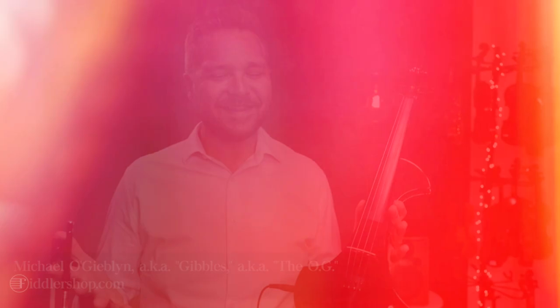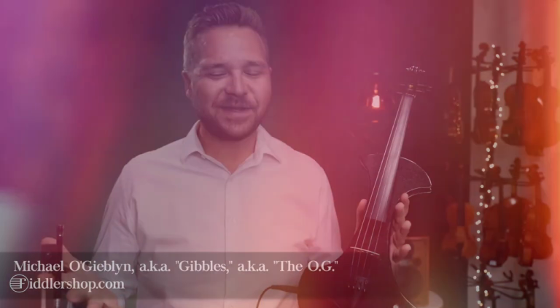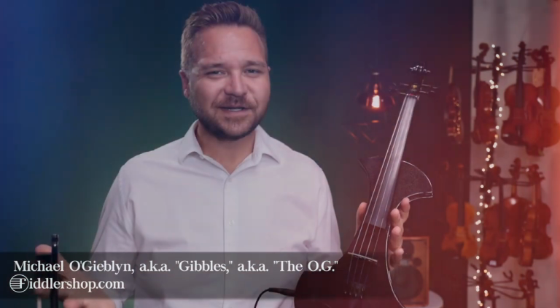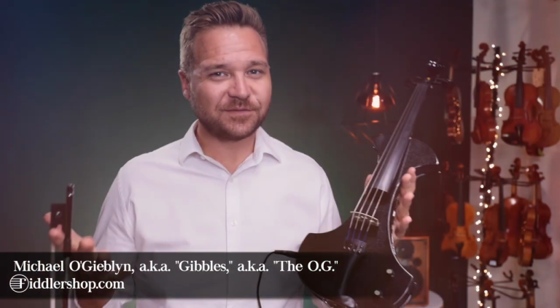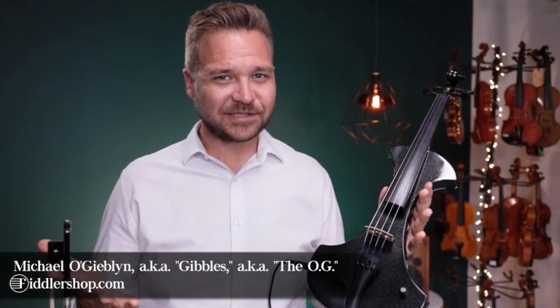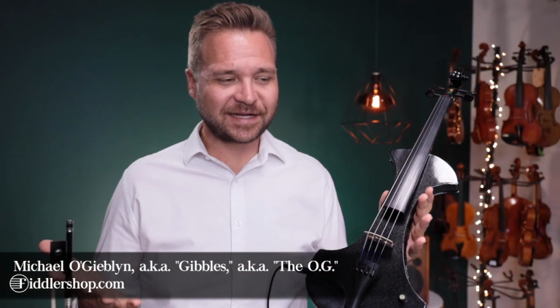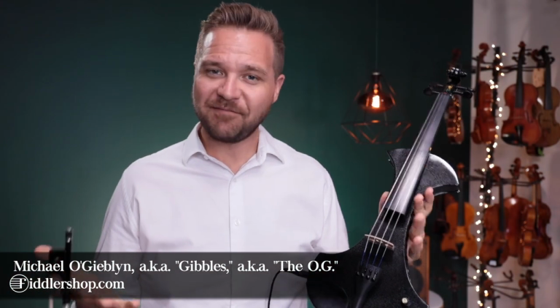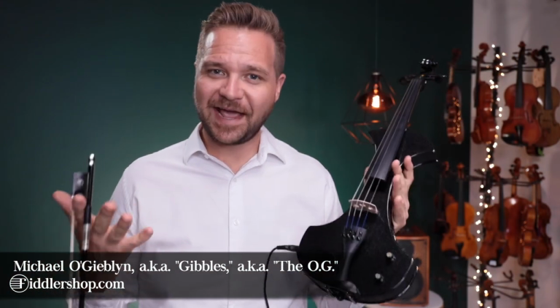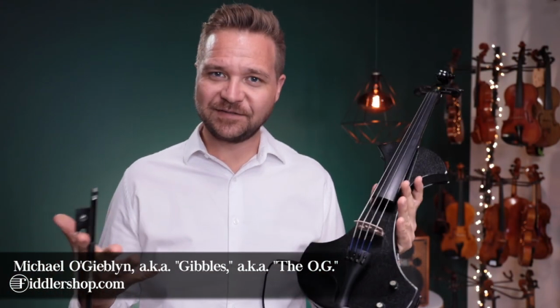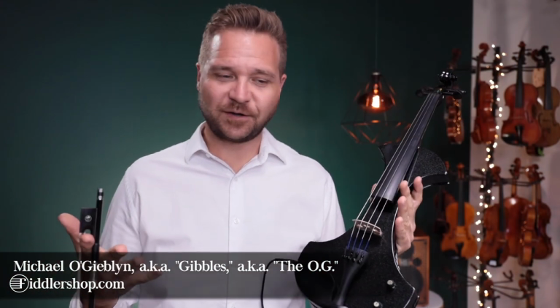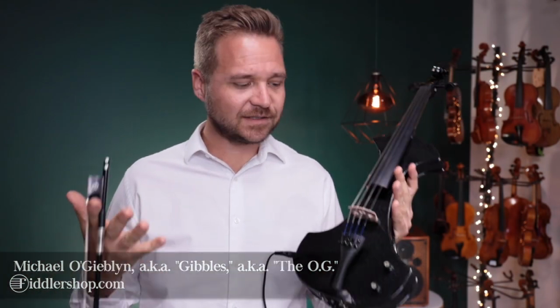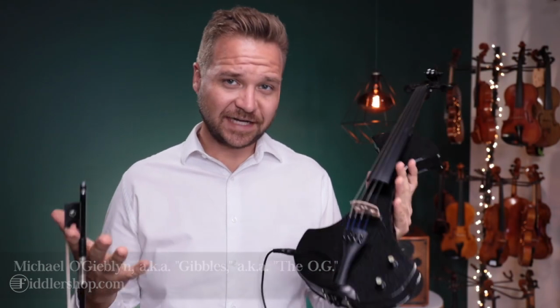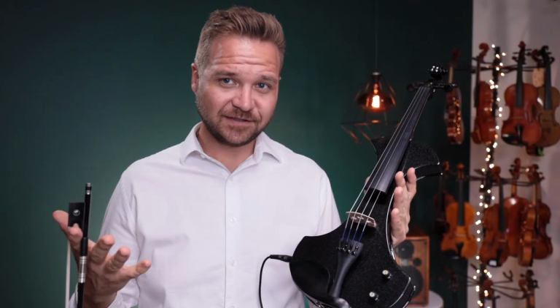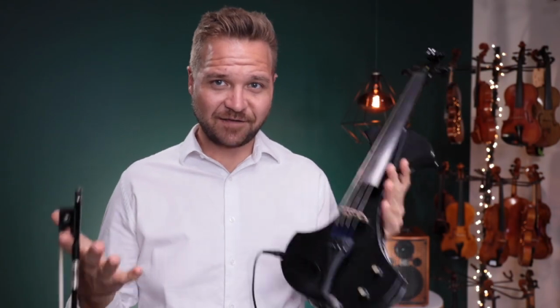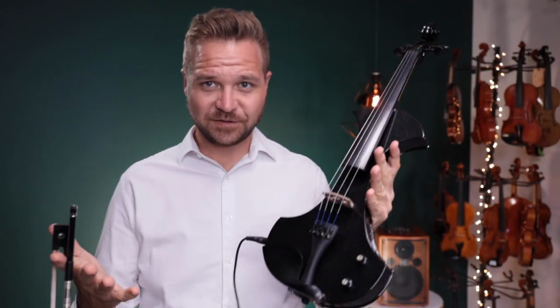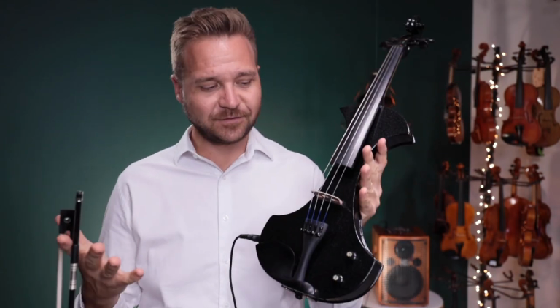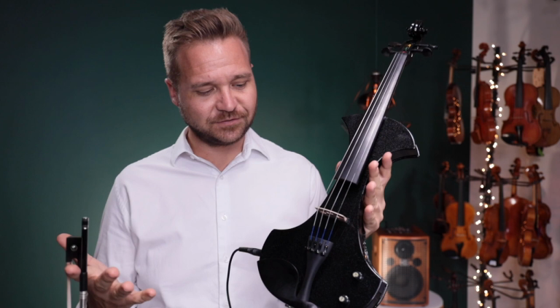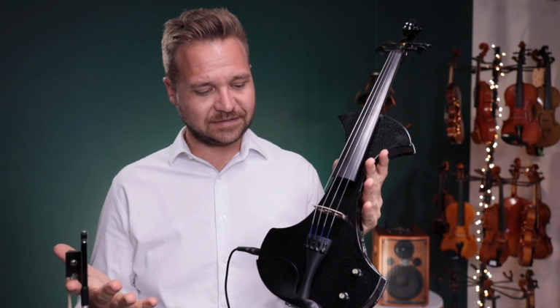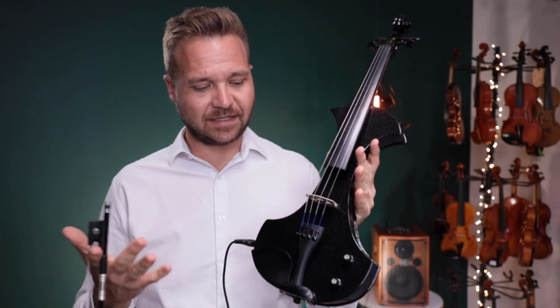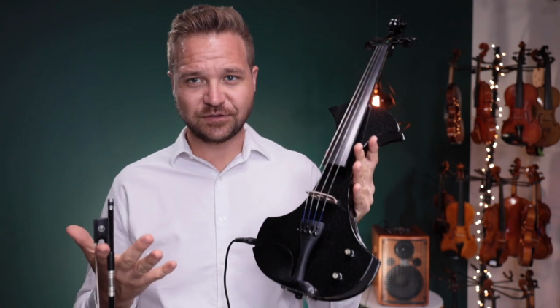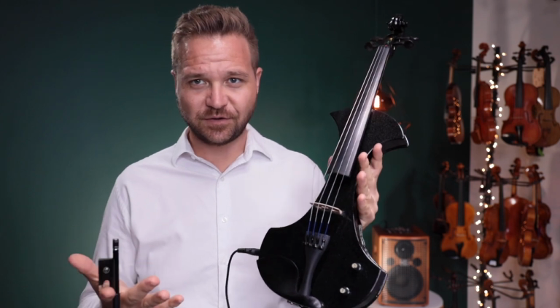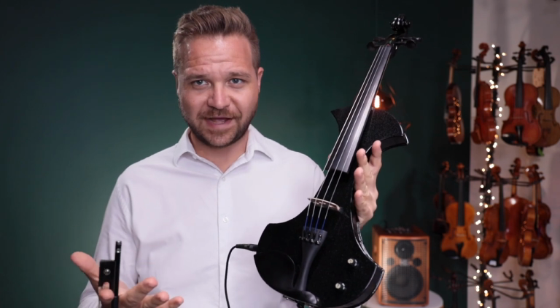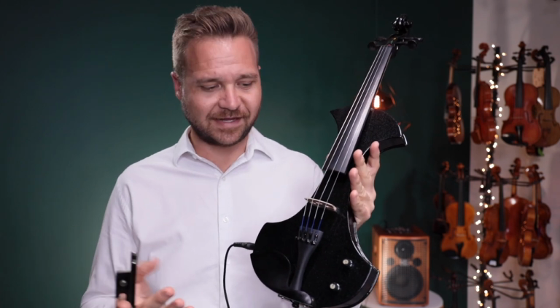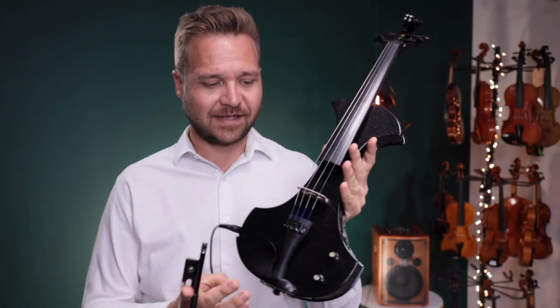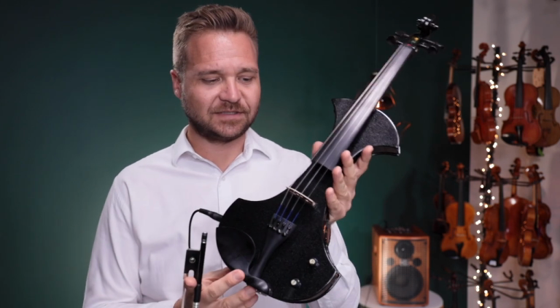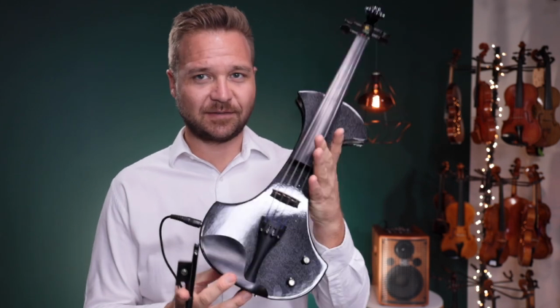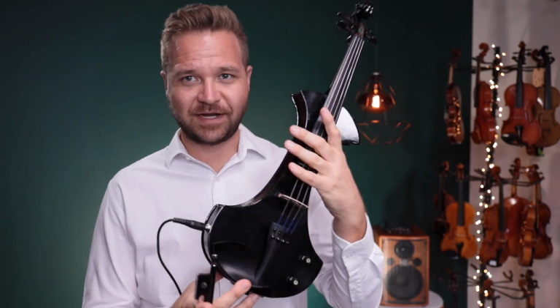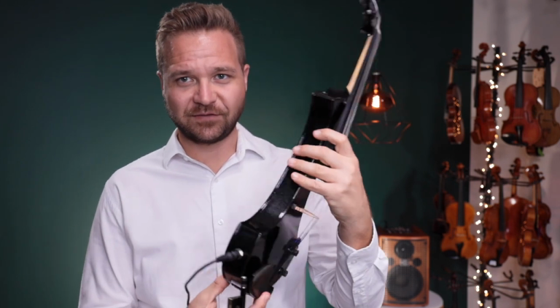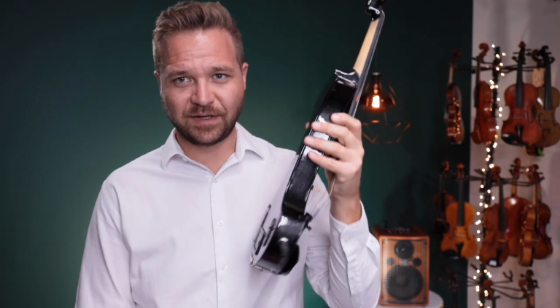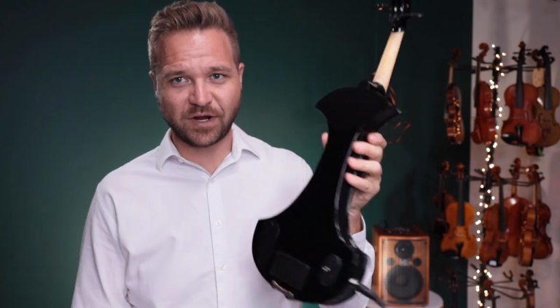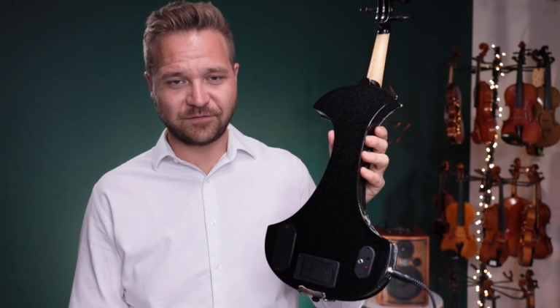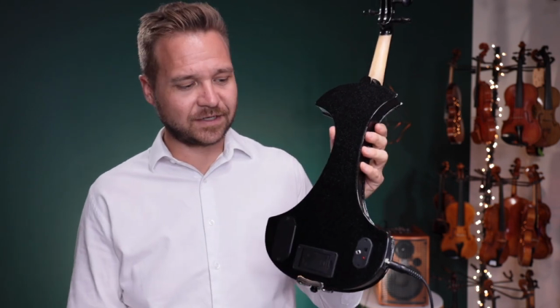Hi there, I'm Michael with FiddlerShop.com, and this is a video for our customer Daniel. I have your Tower Strings Electric Pro Violin.